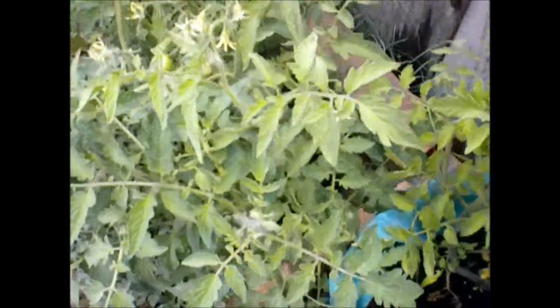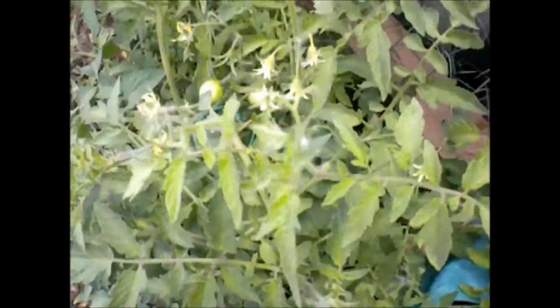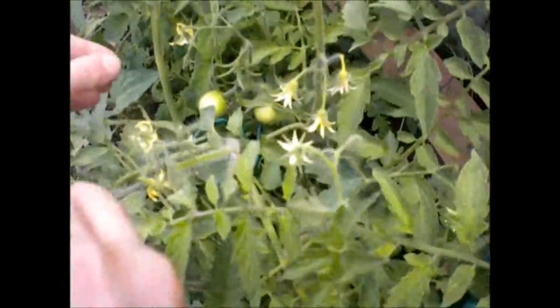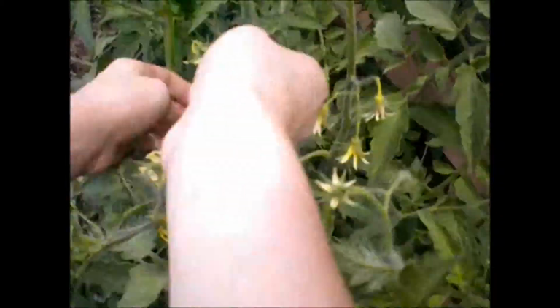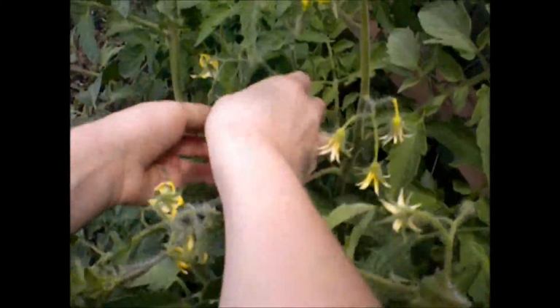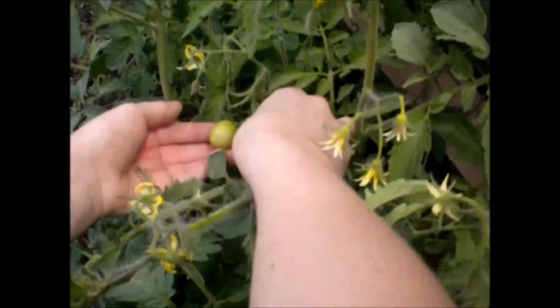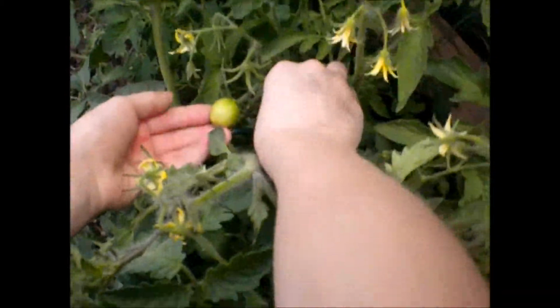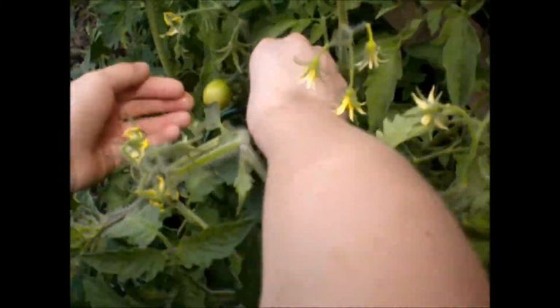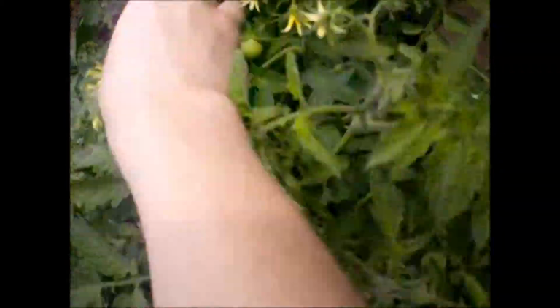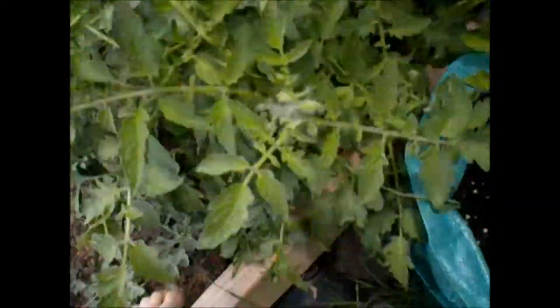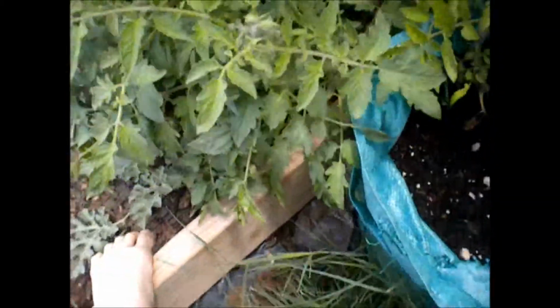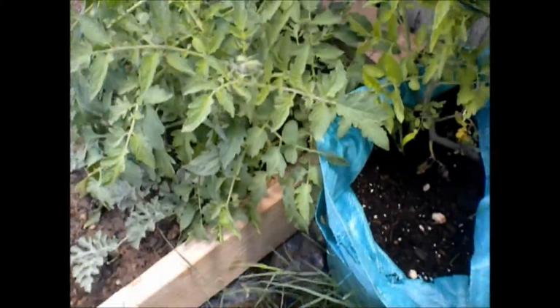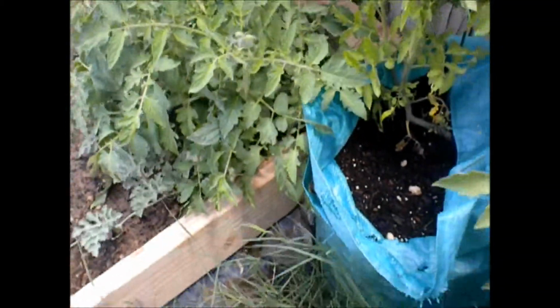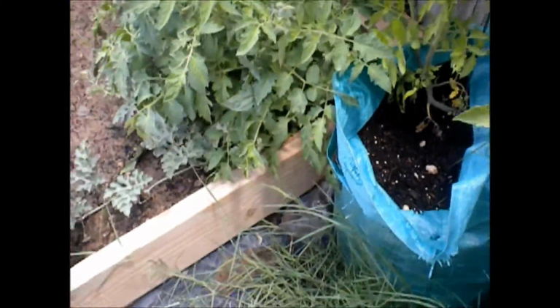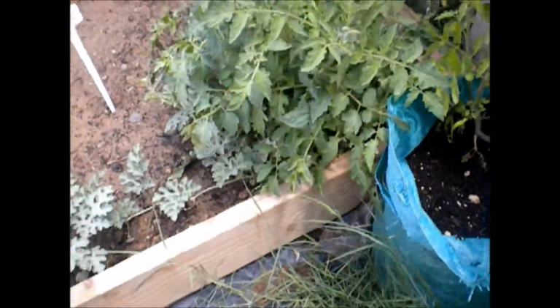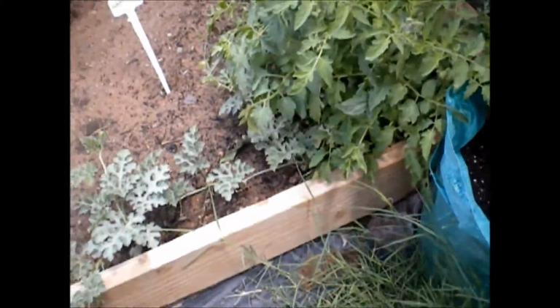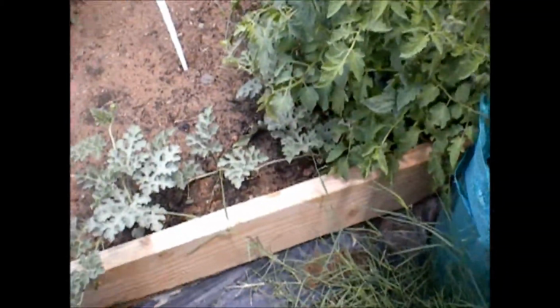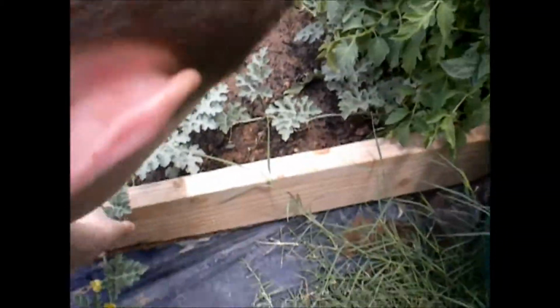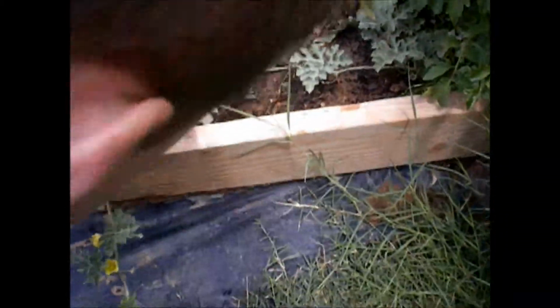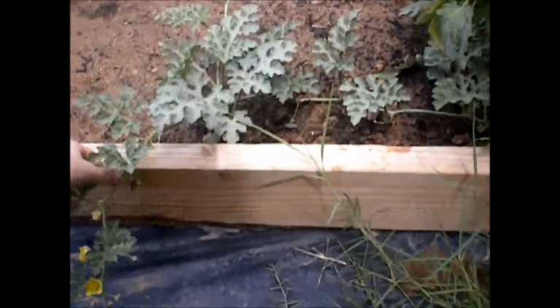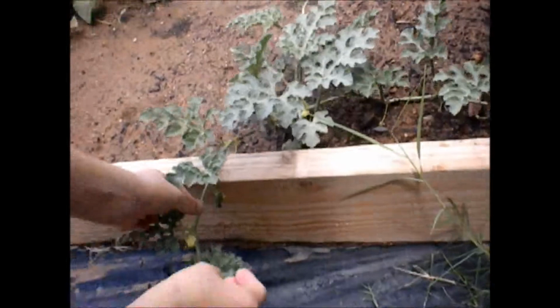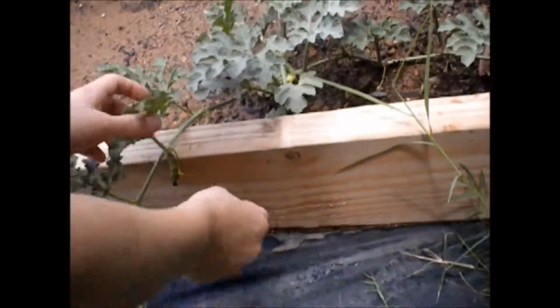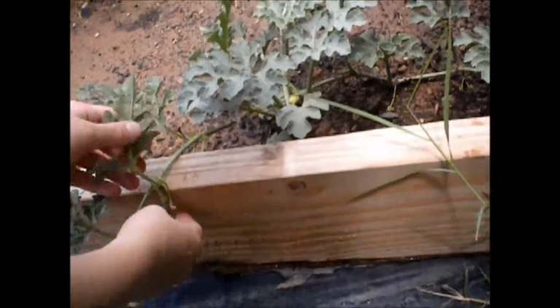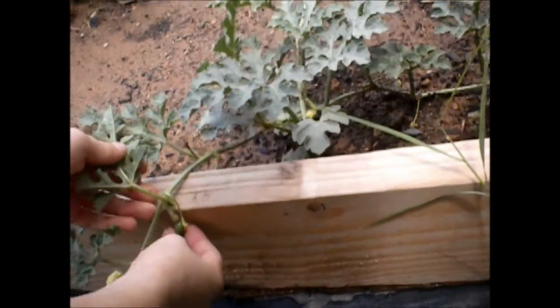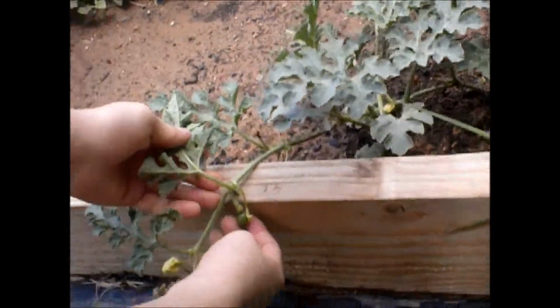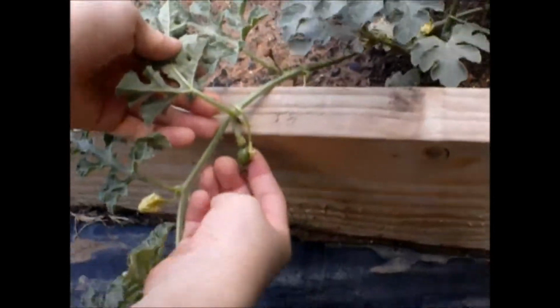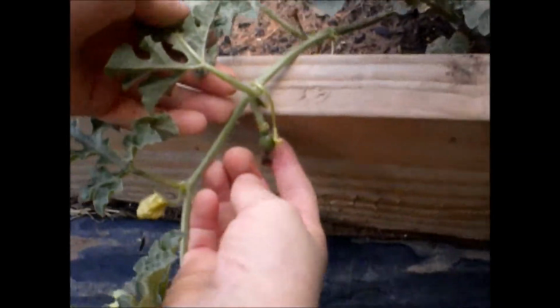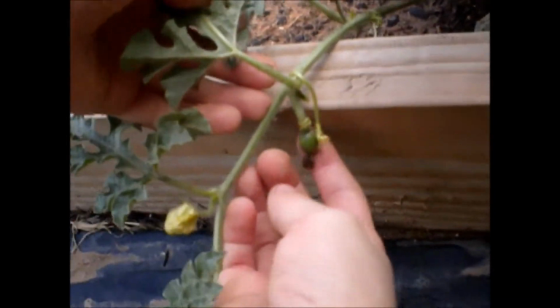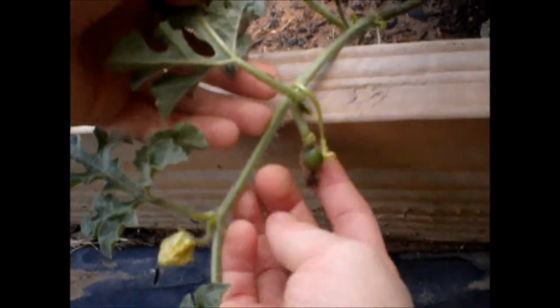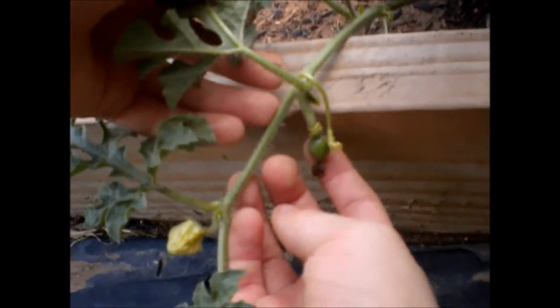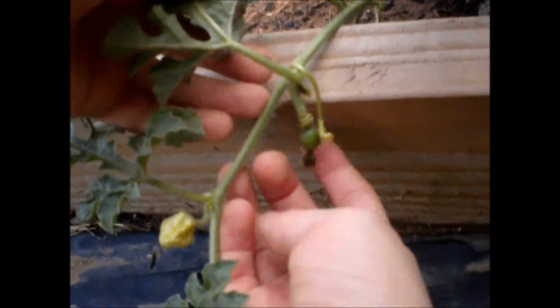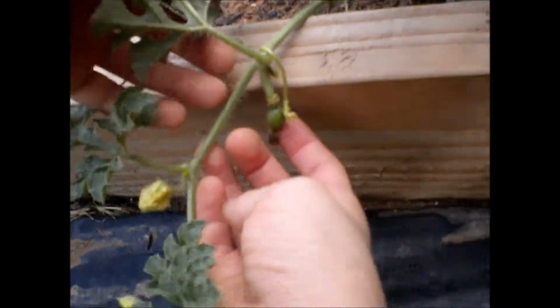And two tomatoes over here. Then I have a baby watermelon. Baby watermelon. He's so cute.